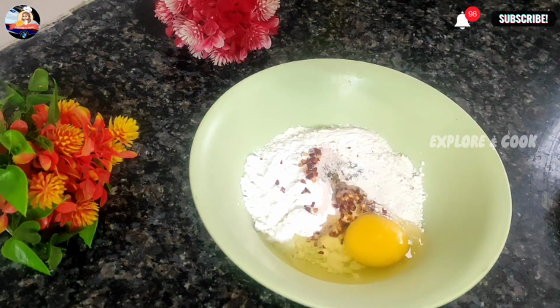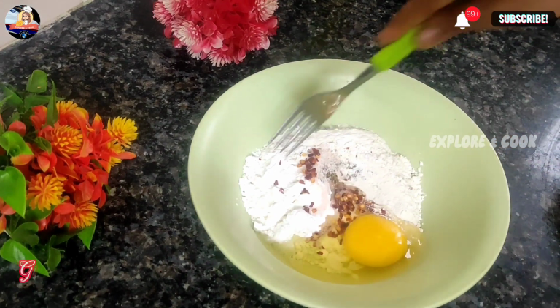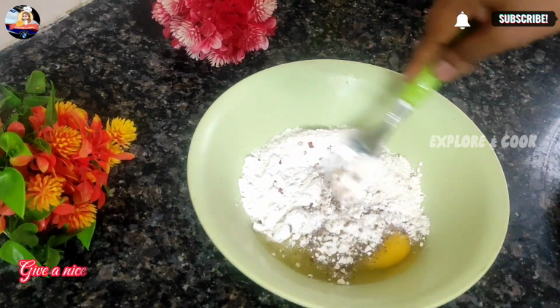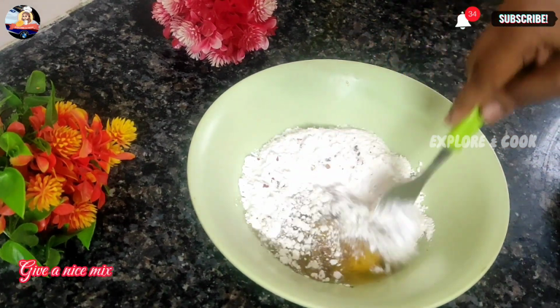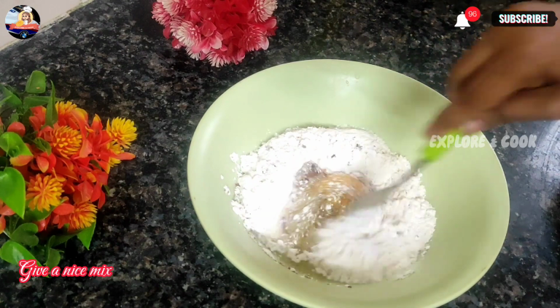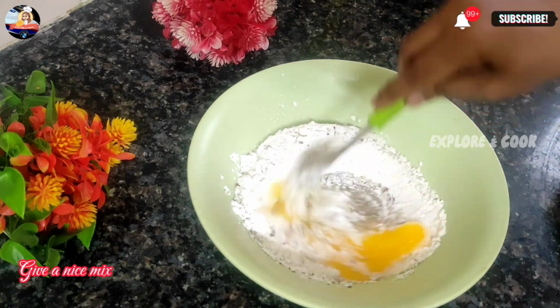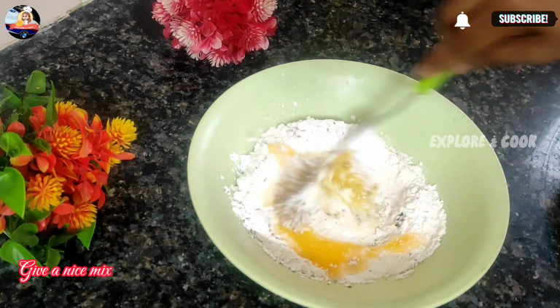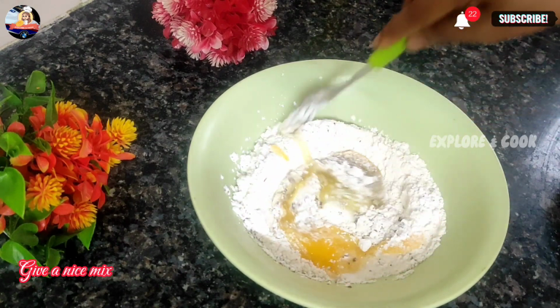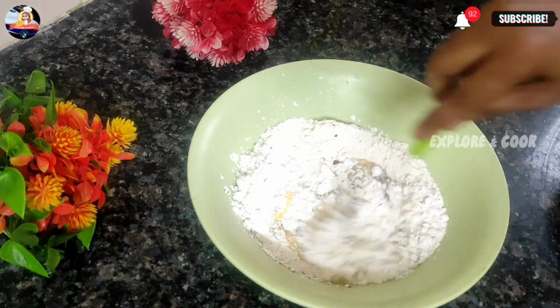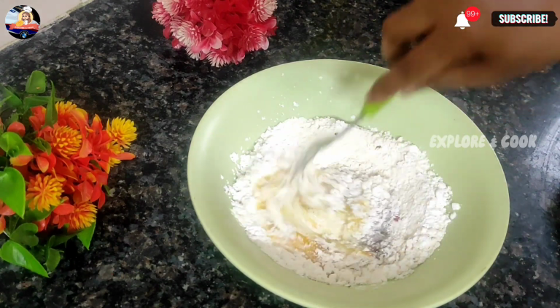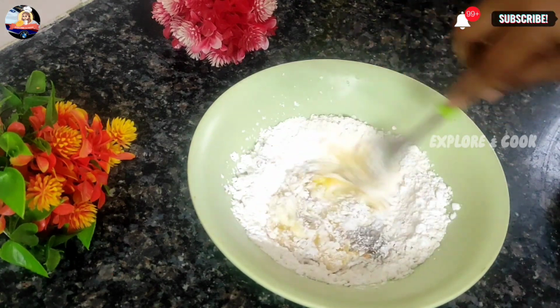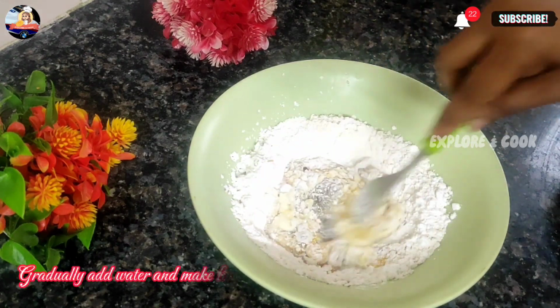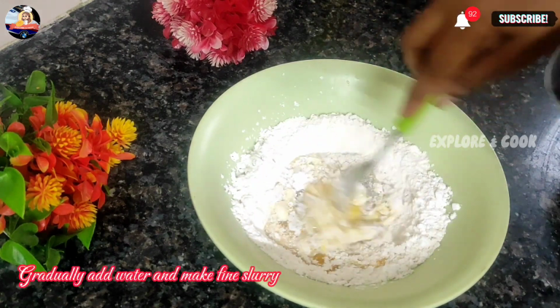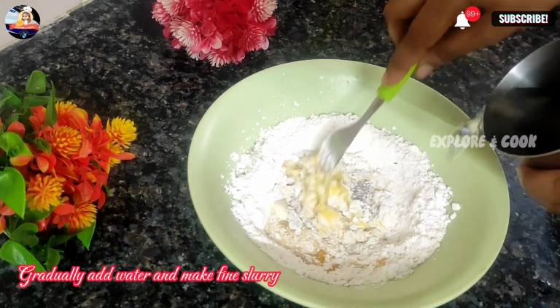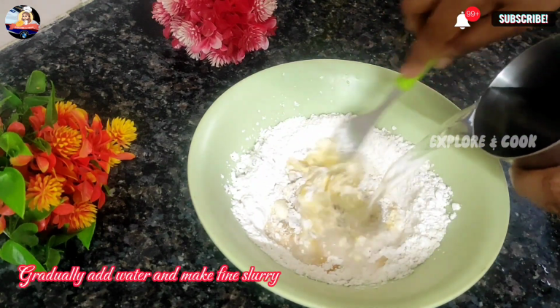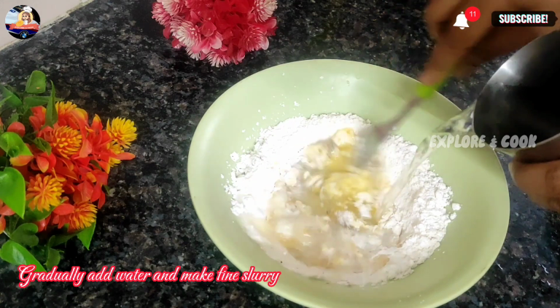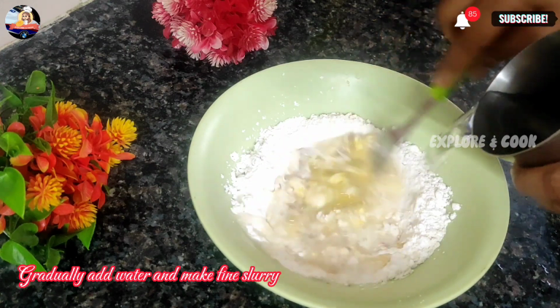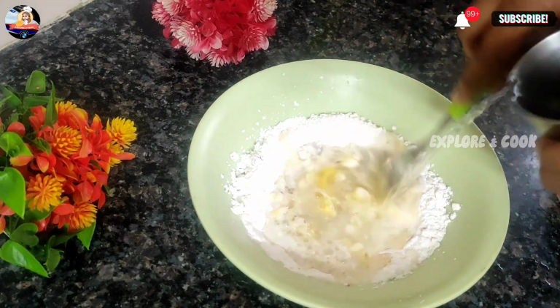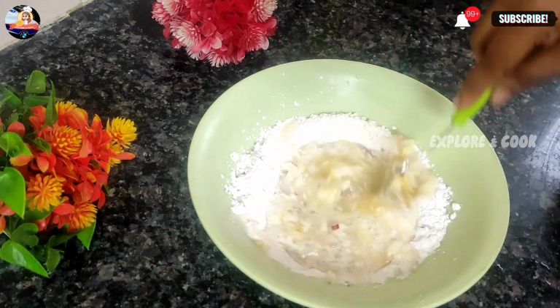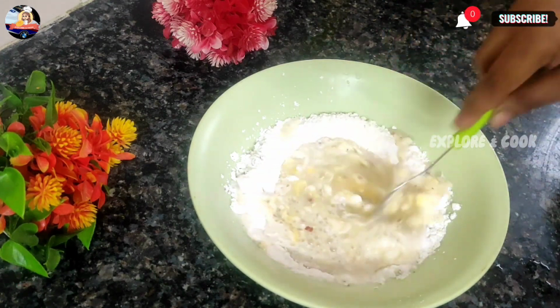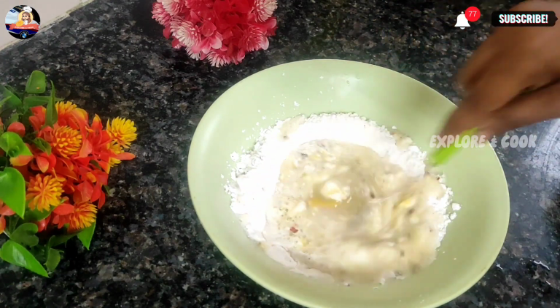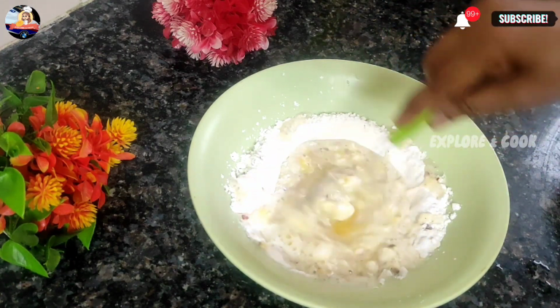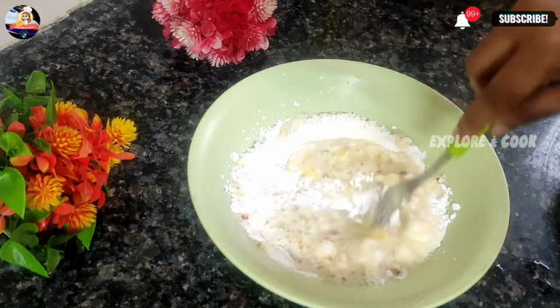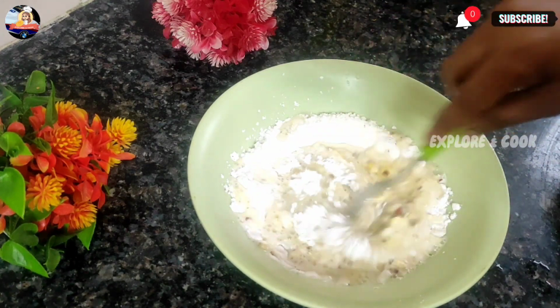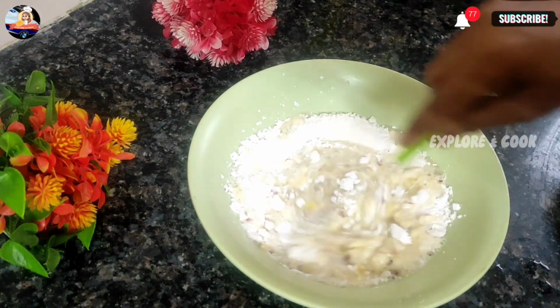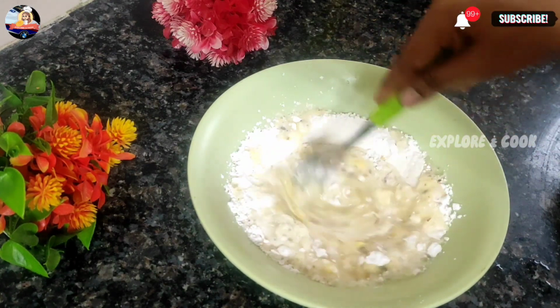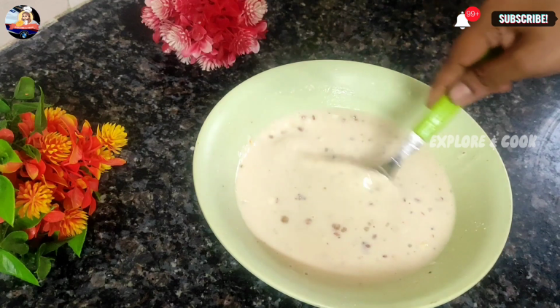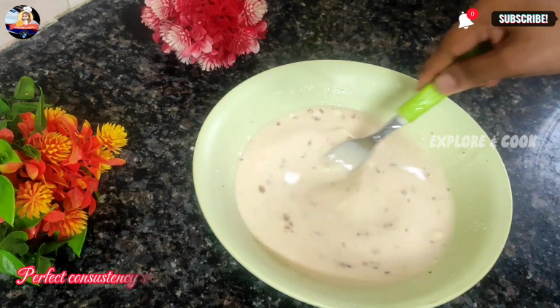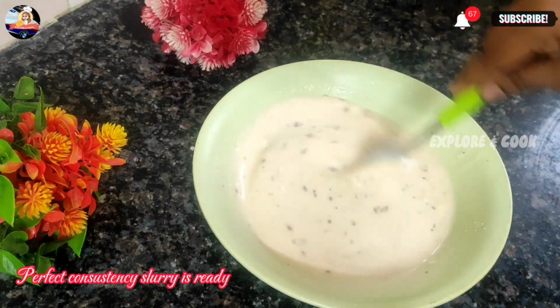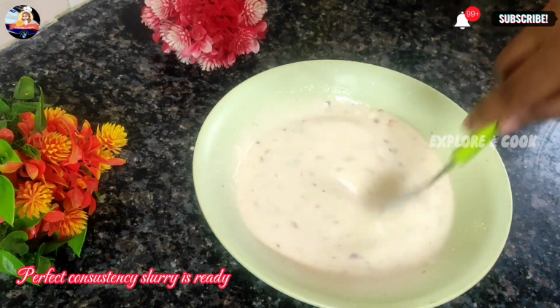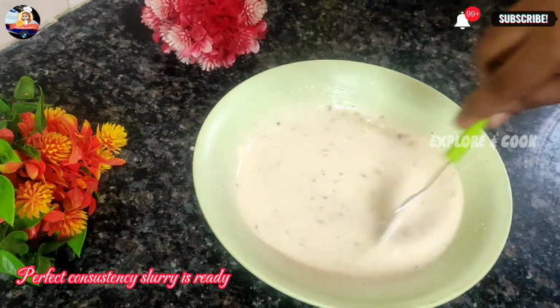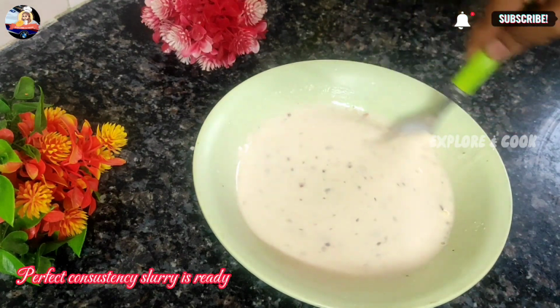Give it a nice mix. Gradually add water and make a fine slurry. The perfect consistency slurry is ready.